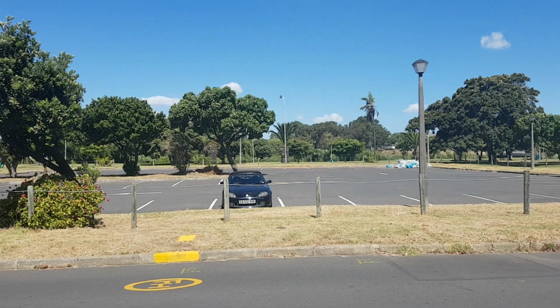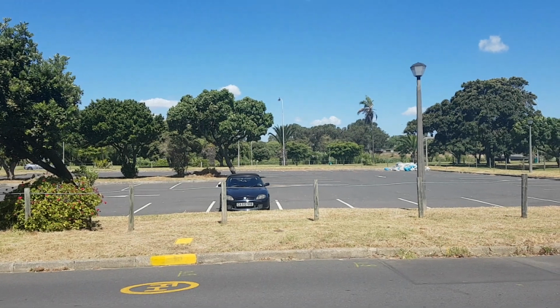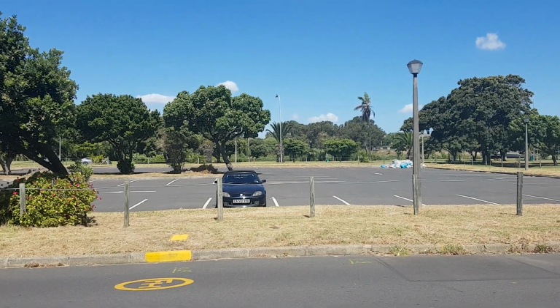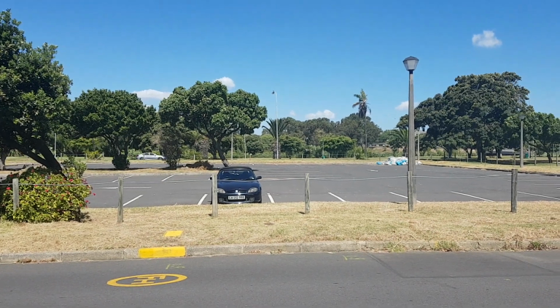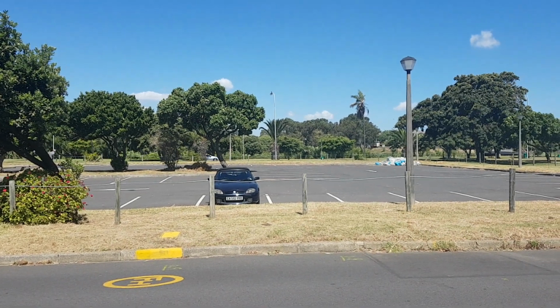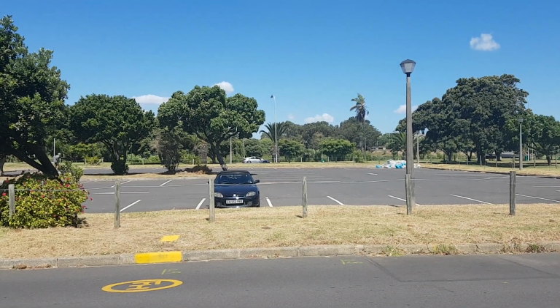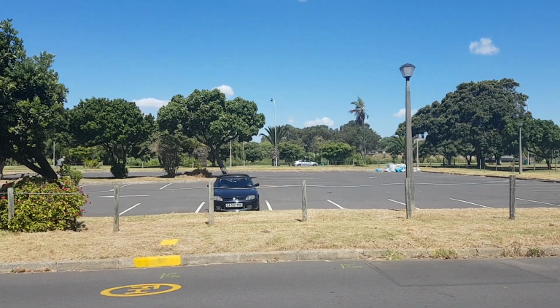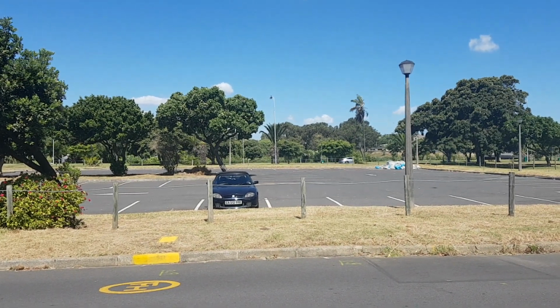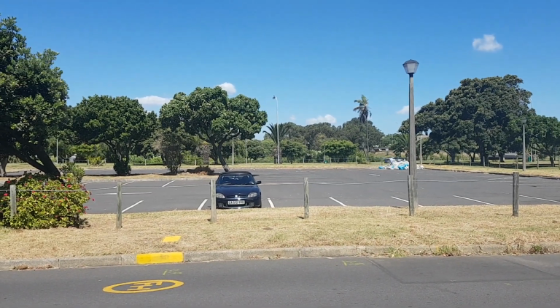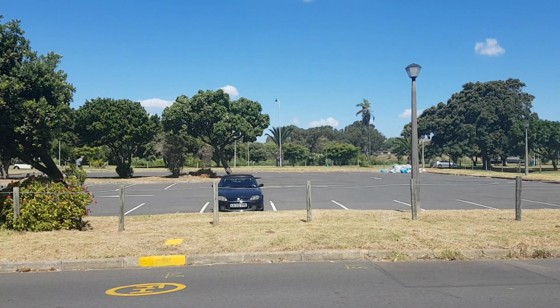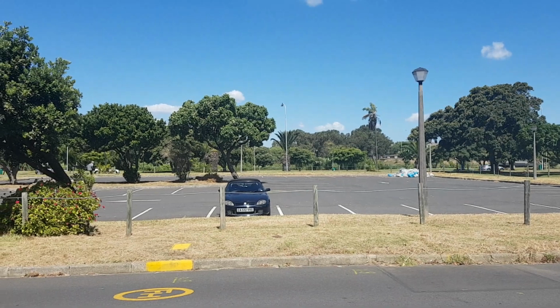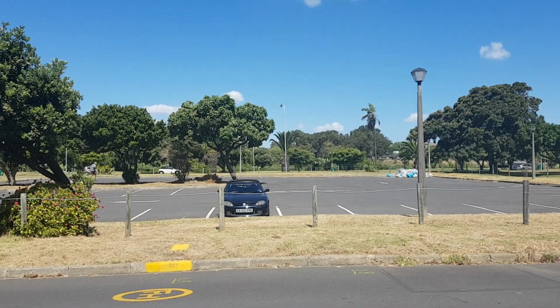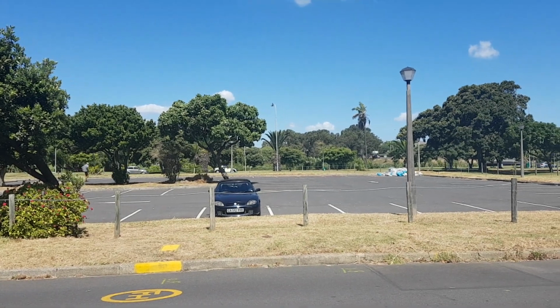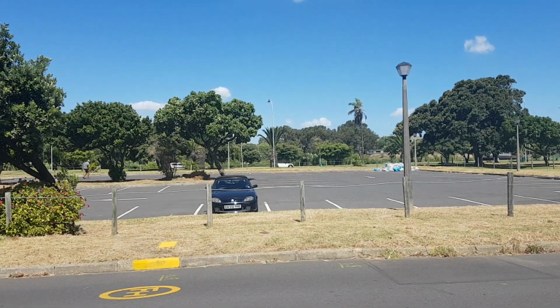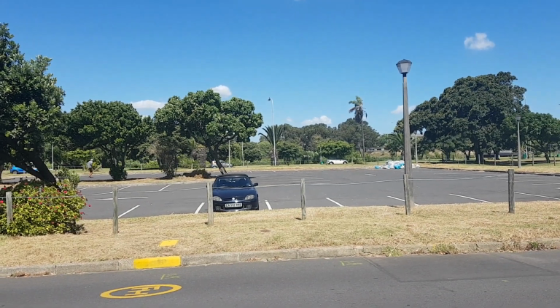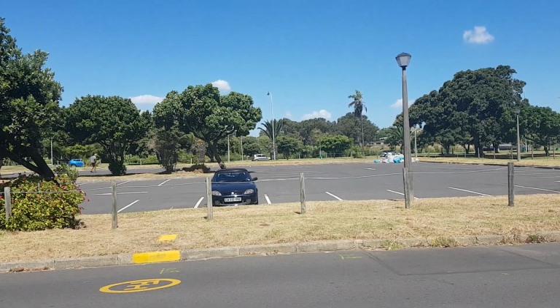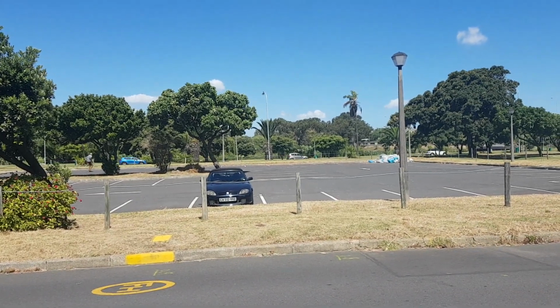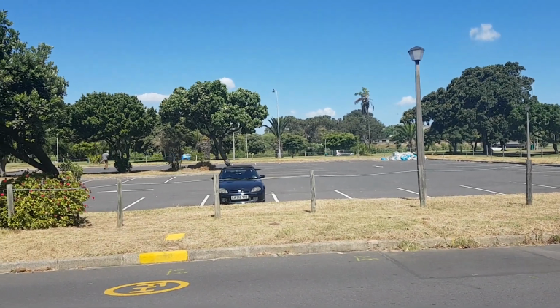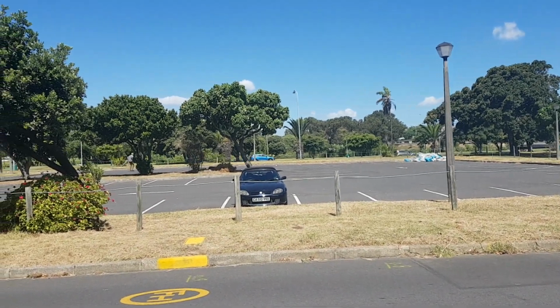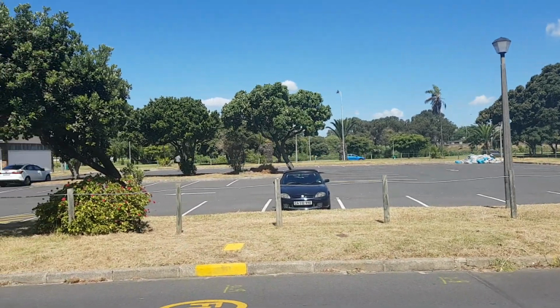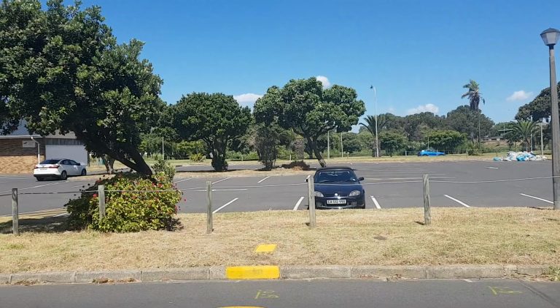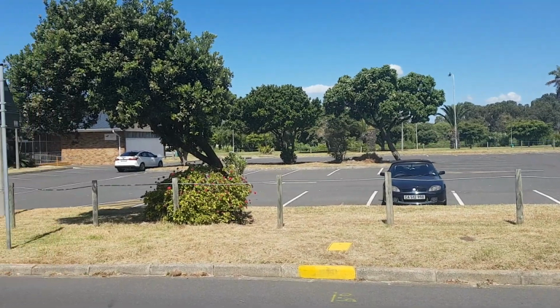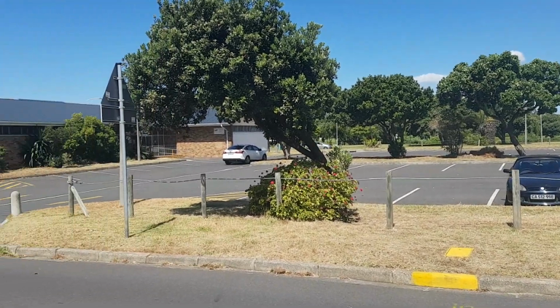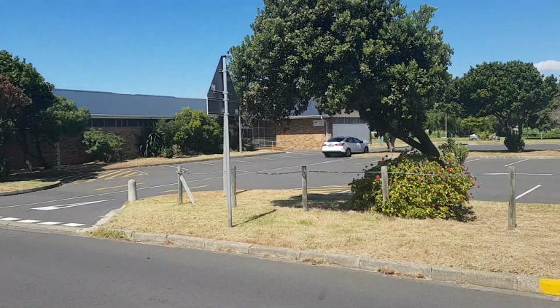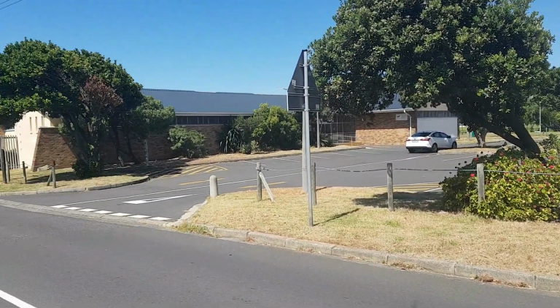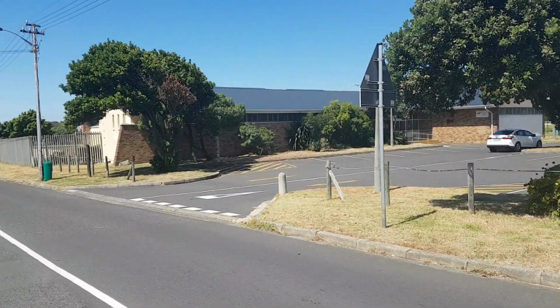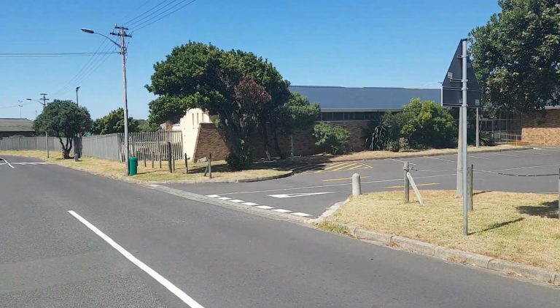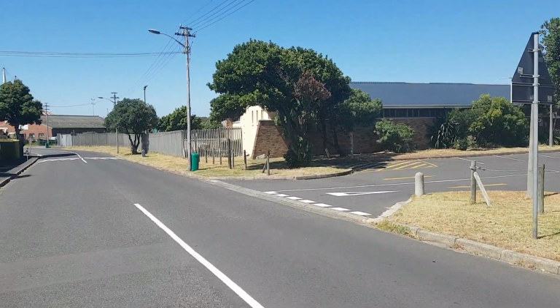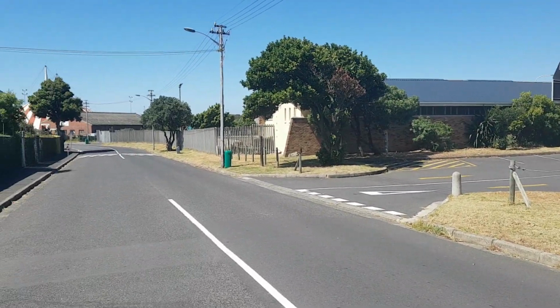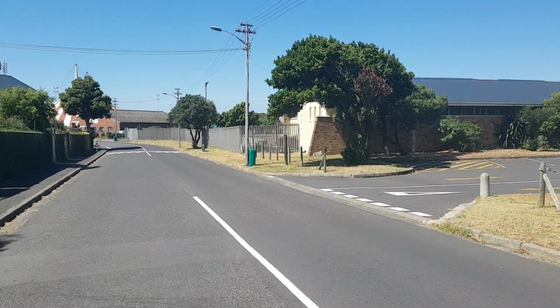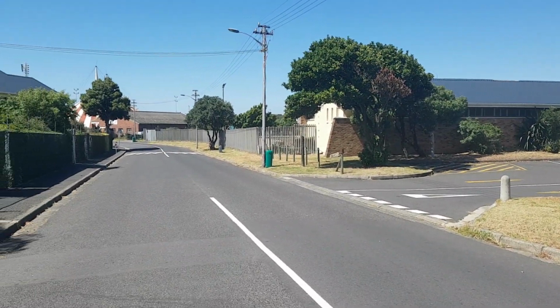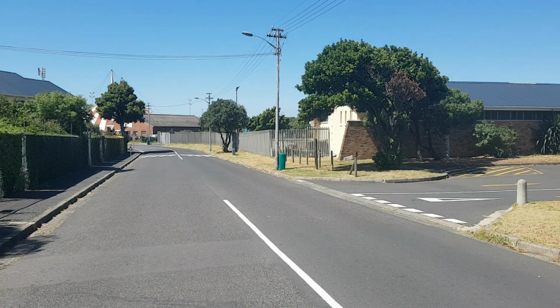Ladies and gentlemen, we're opposite the Liesbeek River, which you can see there in the distance where all the cars are going. We're looking at an apartment block in this peaceful, quiet part of Observatory. This is the end of Willow Road.